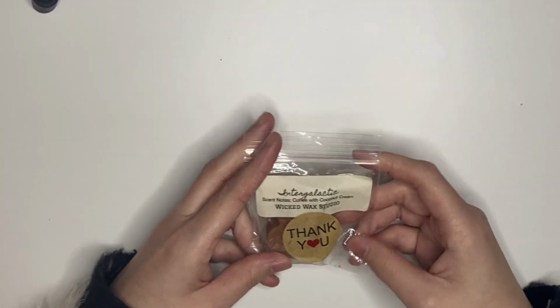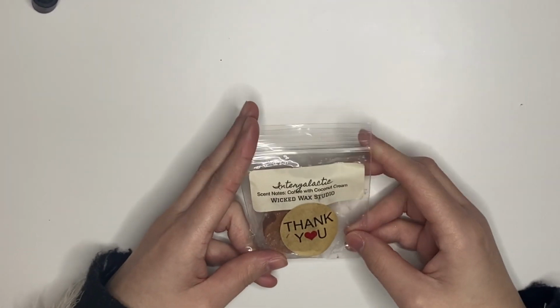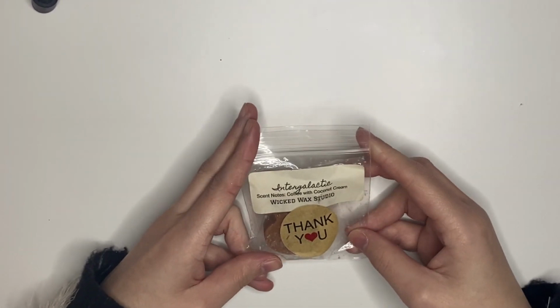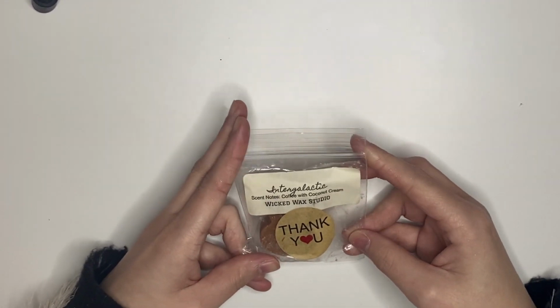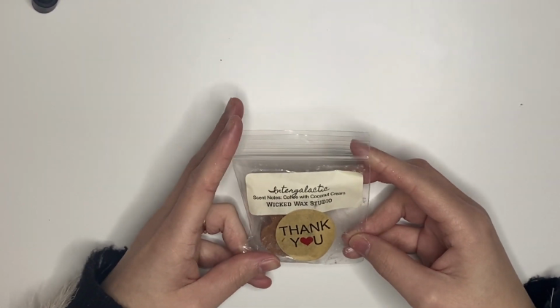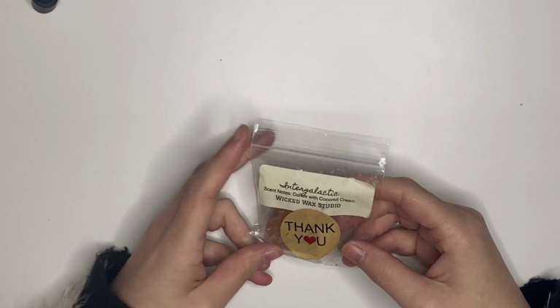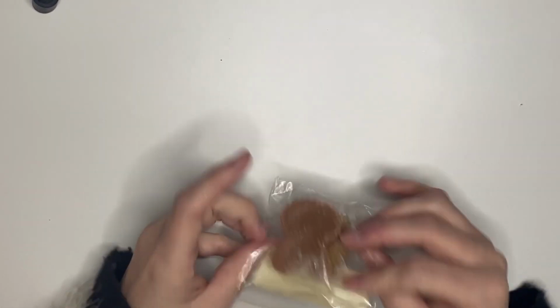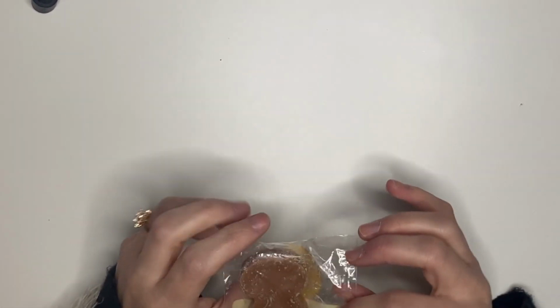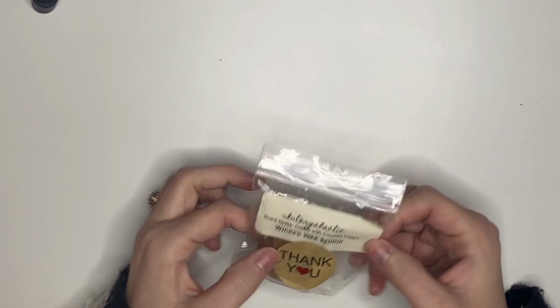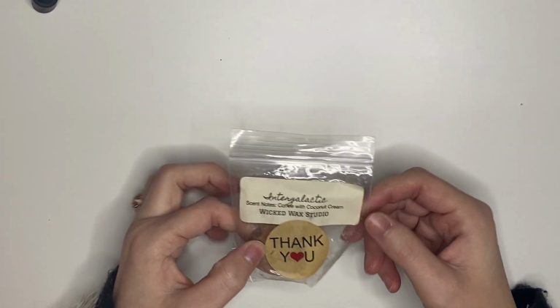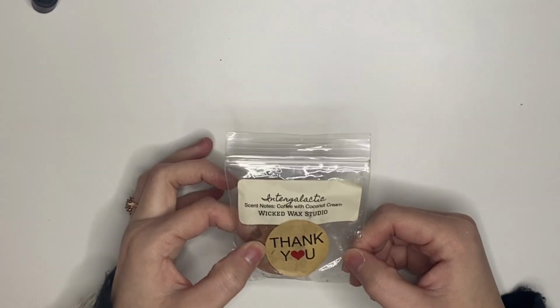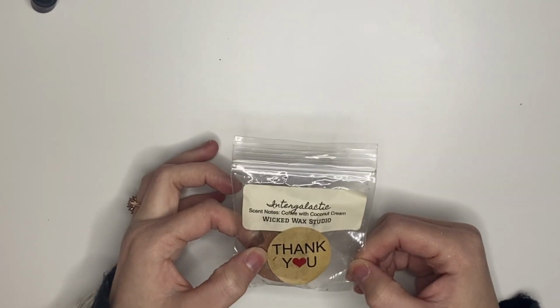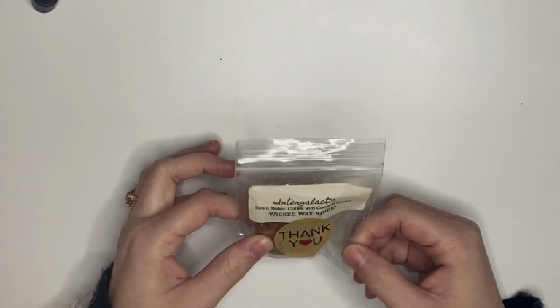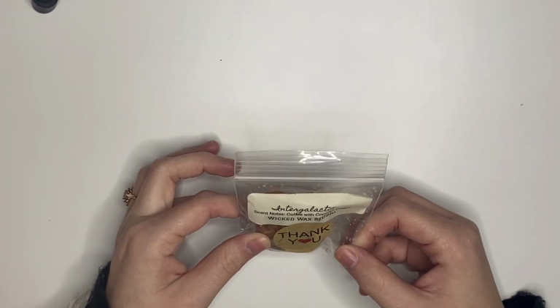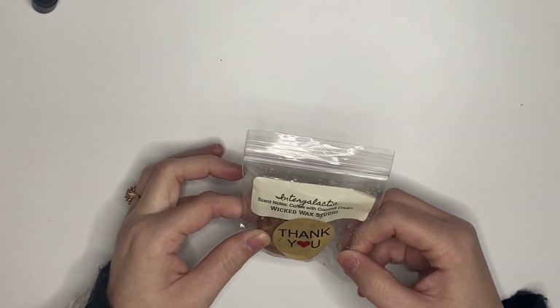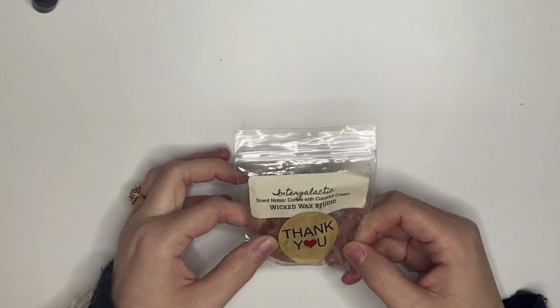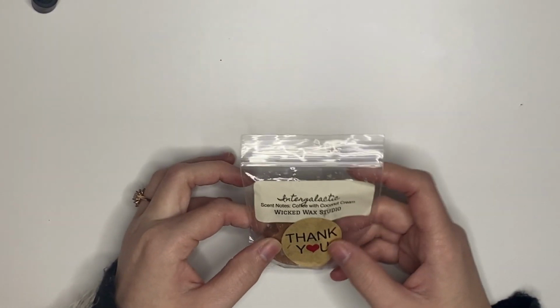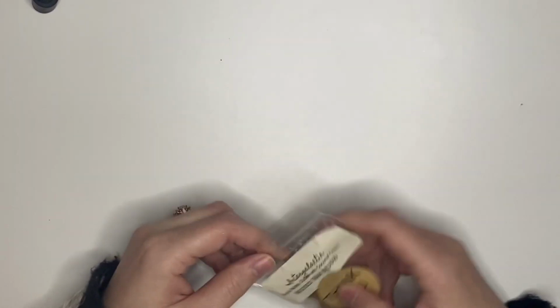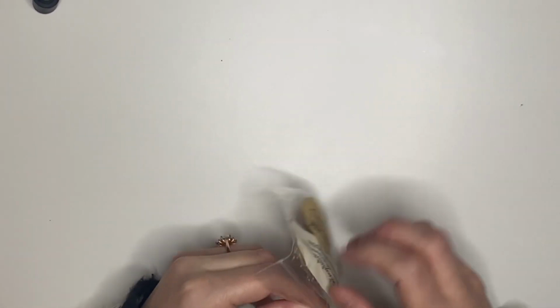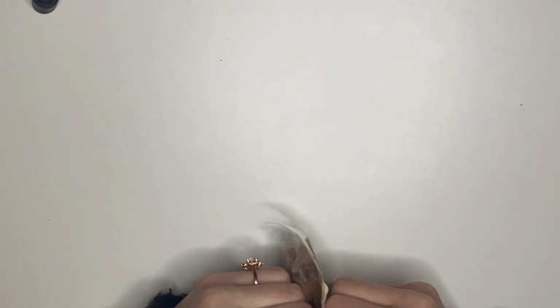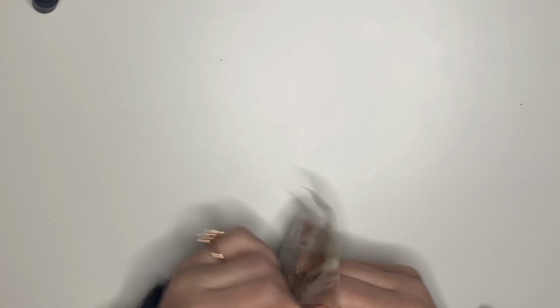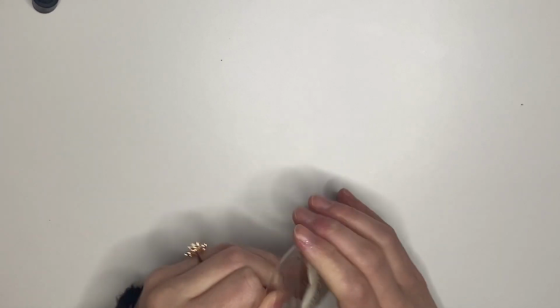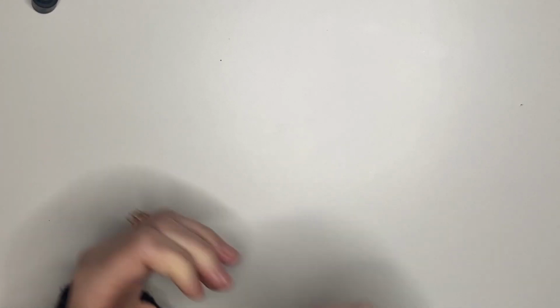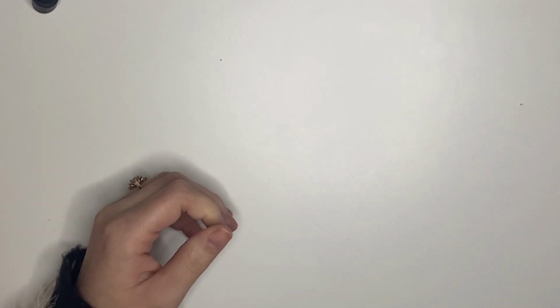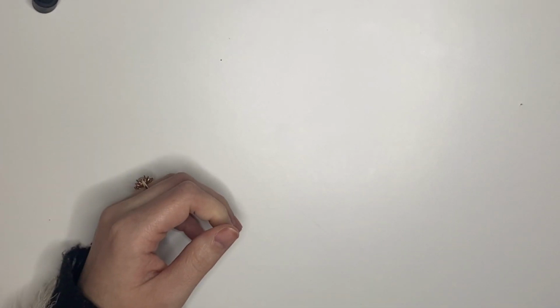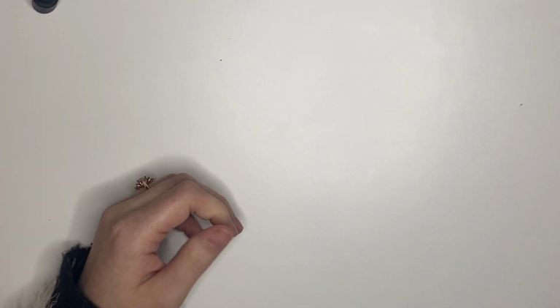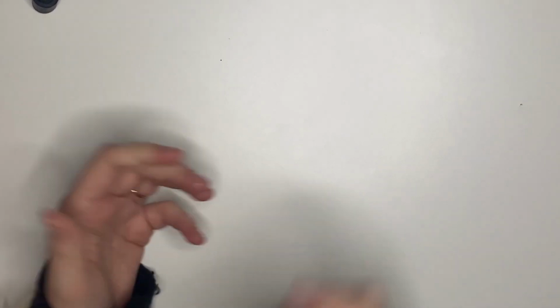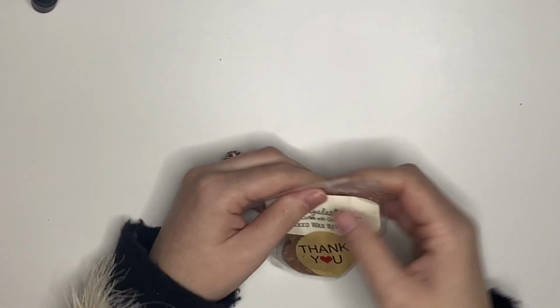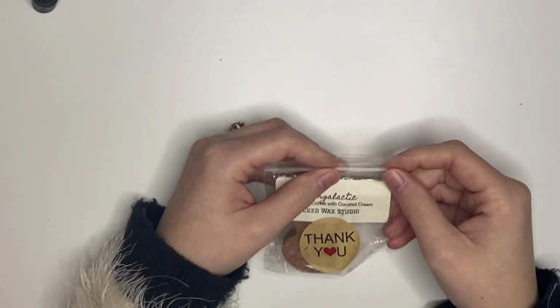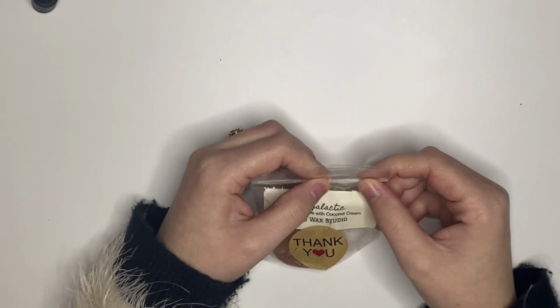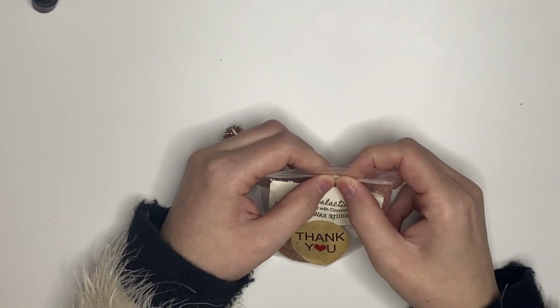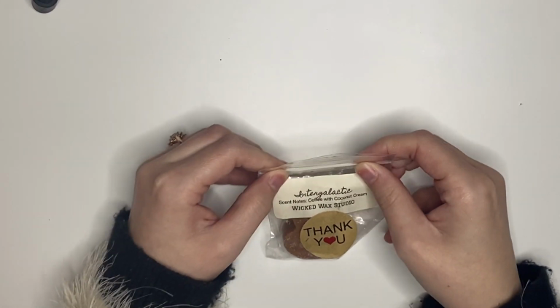I have this sample that my friend Angel Leah sent me because she doesn't like coffee scents. It's from Wicked Wax Studio, which I've never tried. It's called Intergalactic — coffee with coconut cream — and I'm obsessed. It smells so flipping good and I'm excited to melt it.